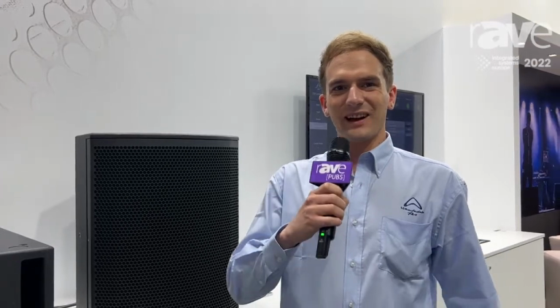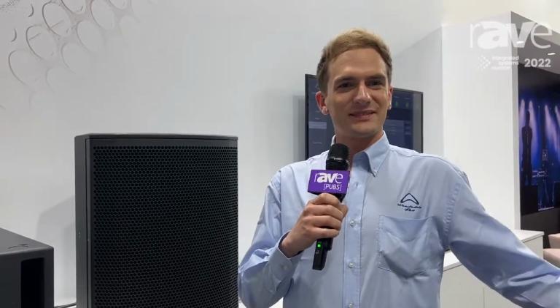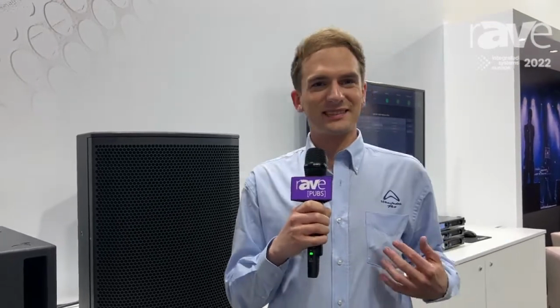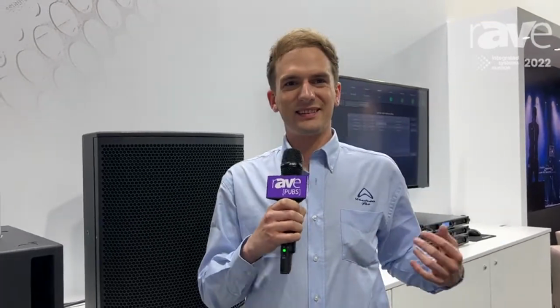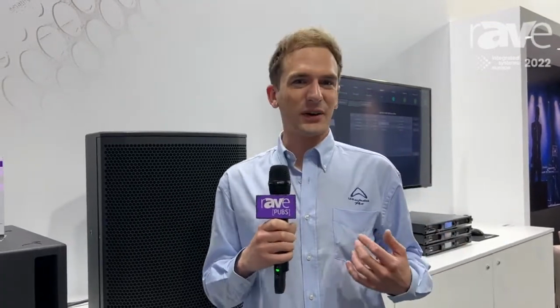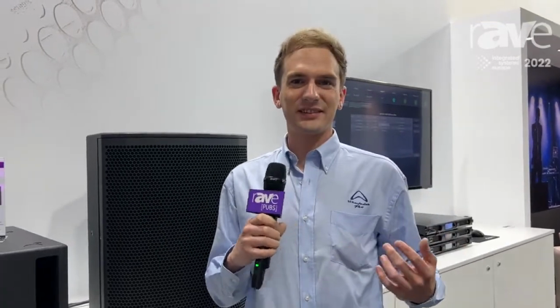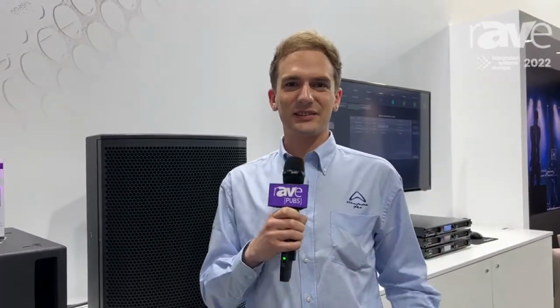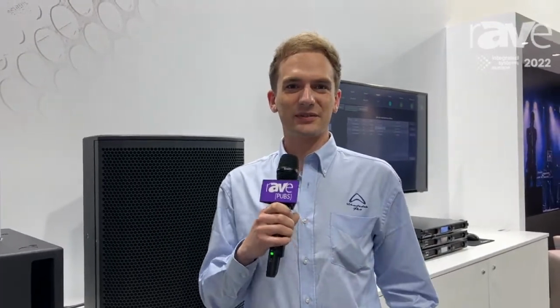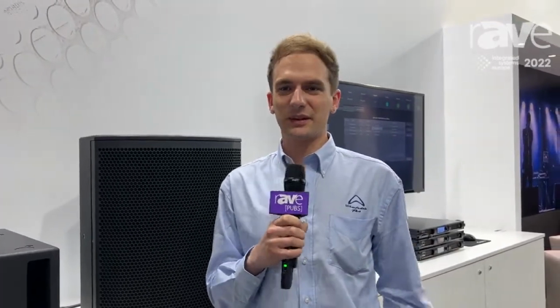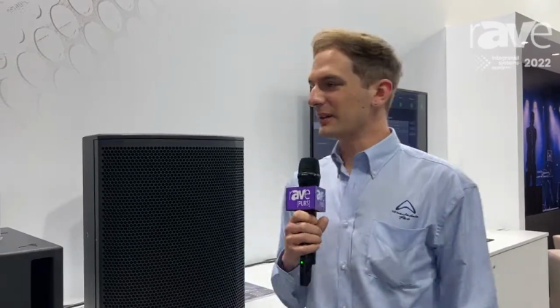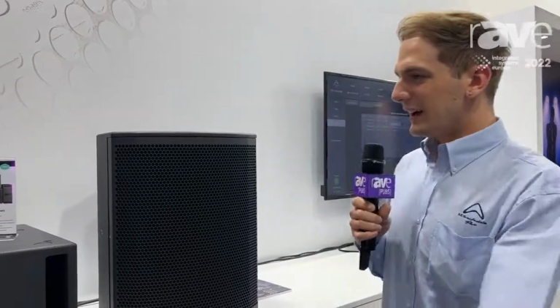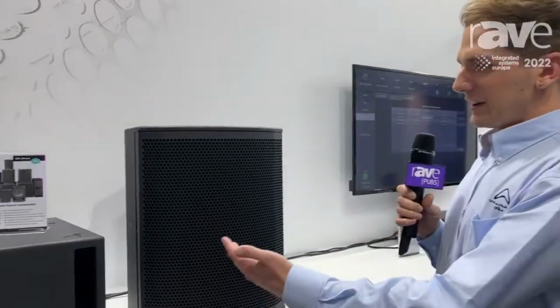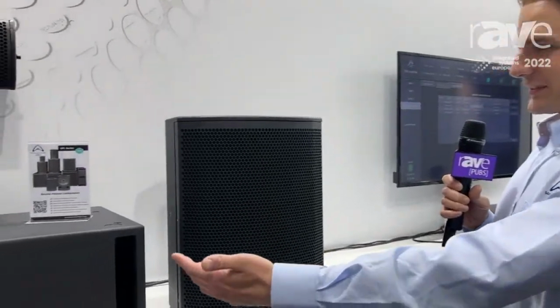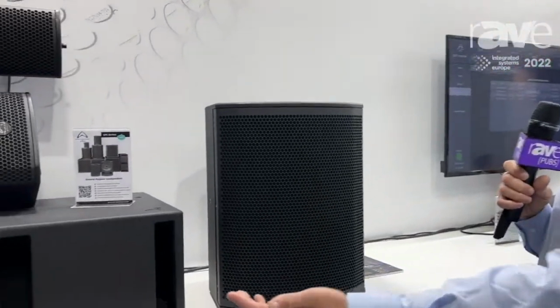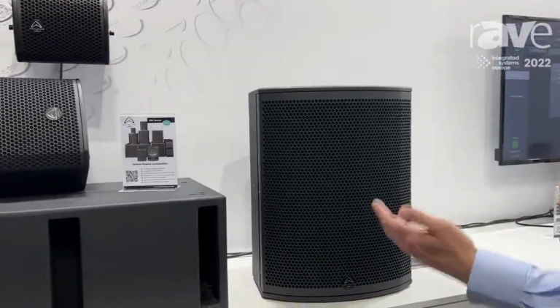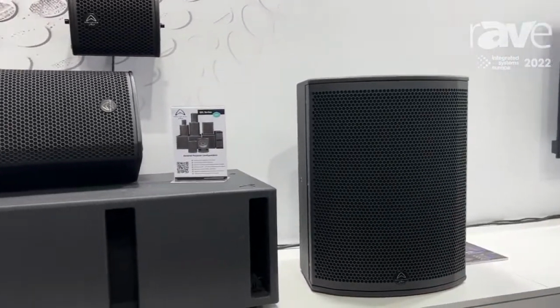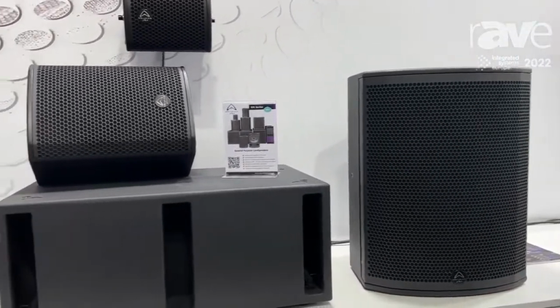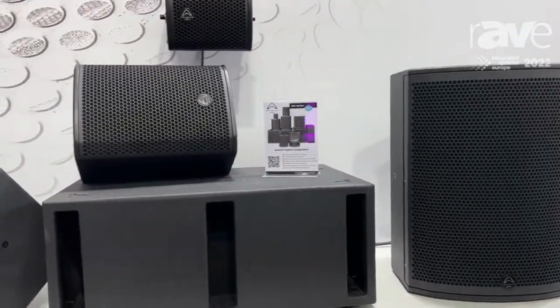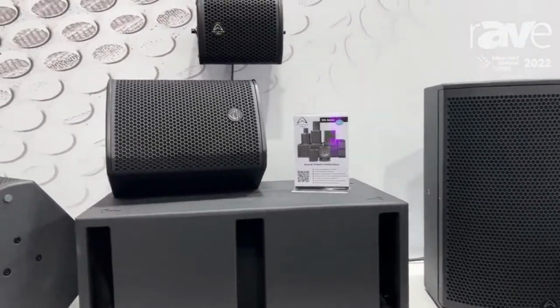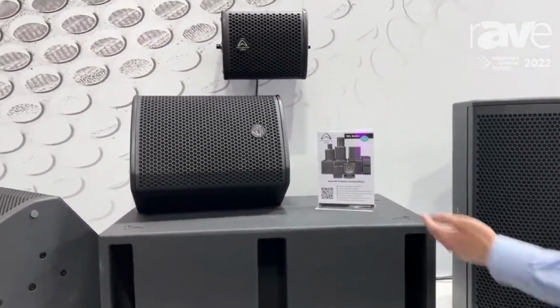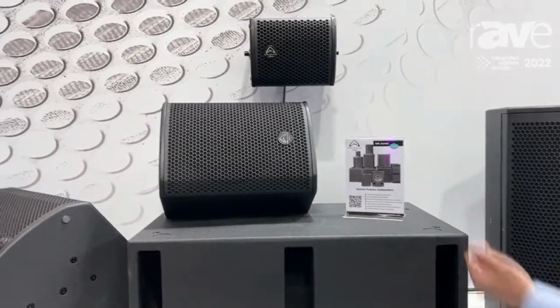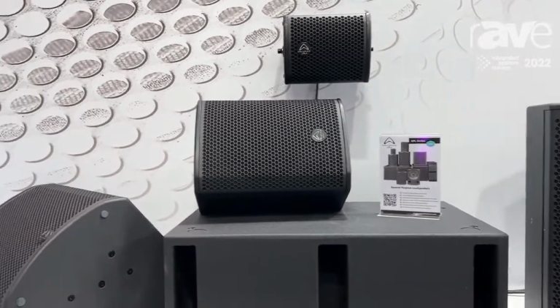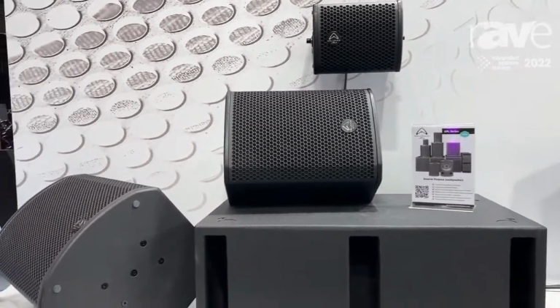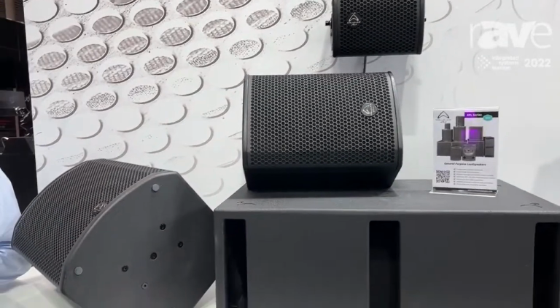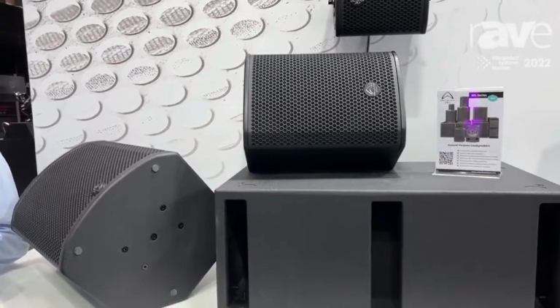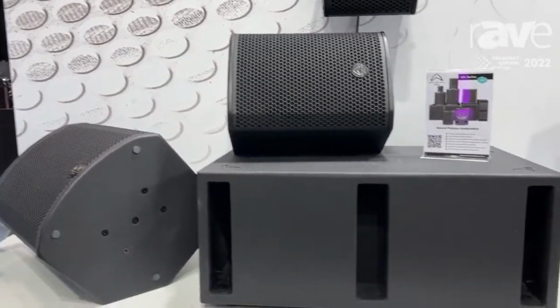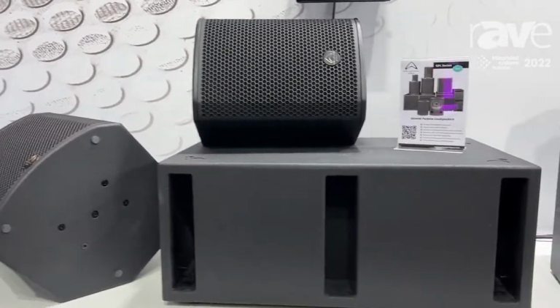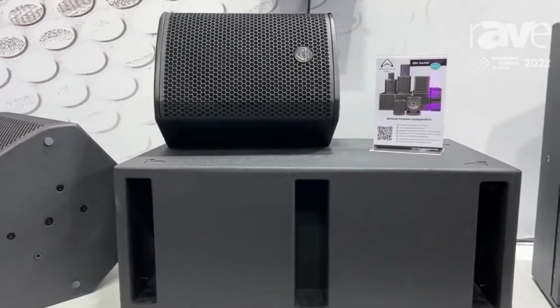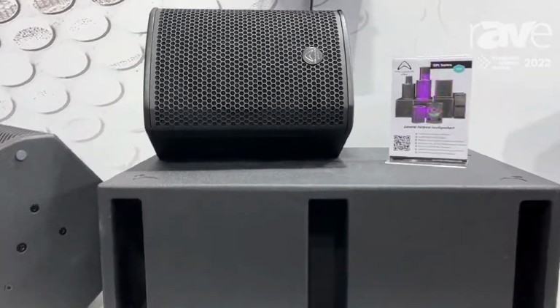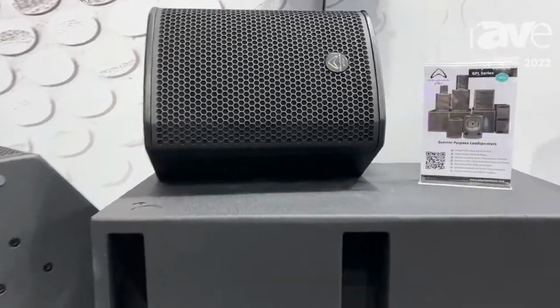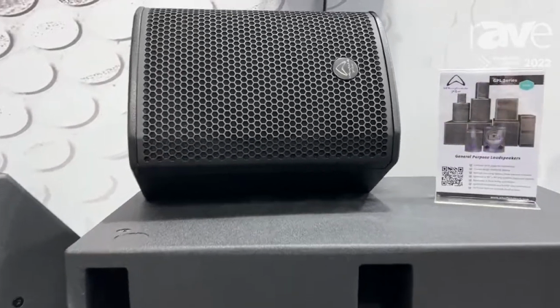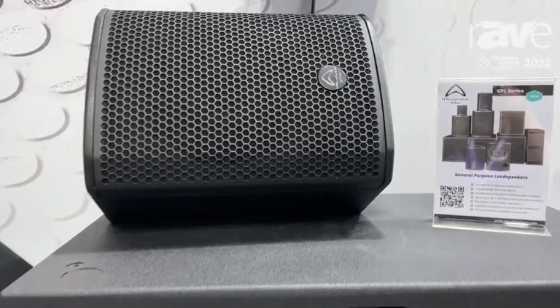Hi there, Alex Lane again, applications and solutions manager for Wharfdale Pro. We are exhibiting our new general purpose loudspeaker range GPL, as you can see here. These are coaxial drivers developed by us and Bema in Spain.